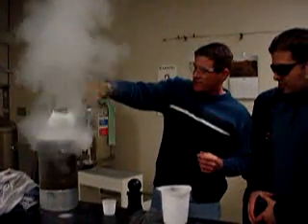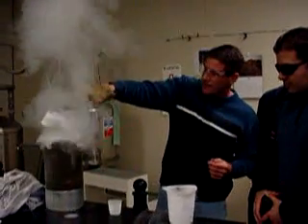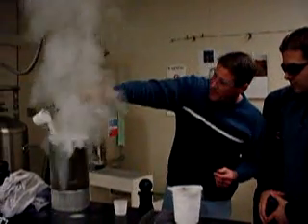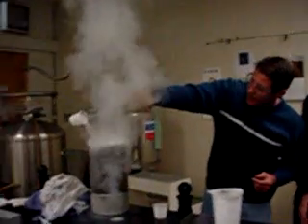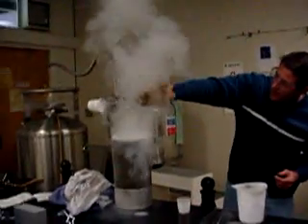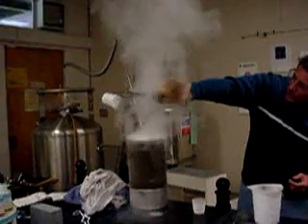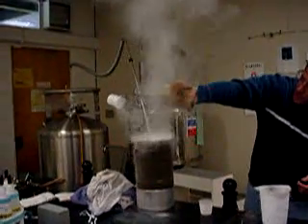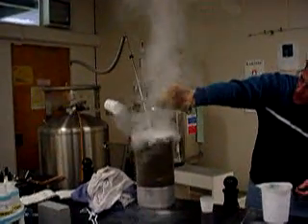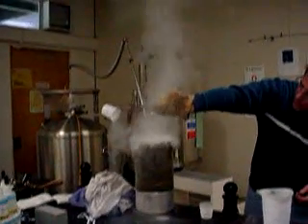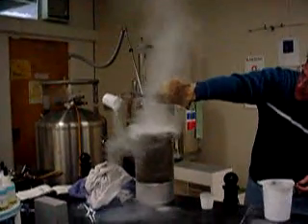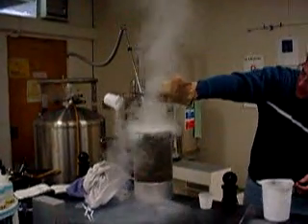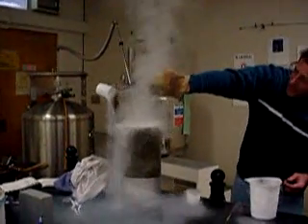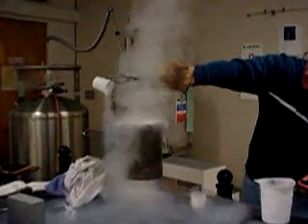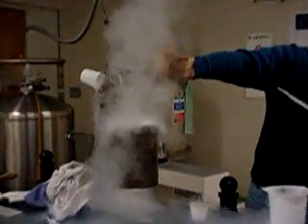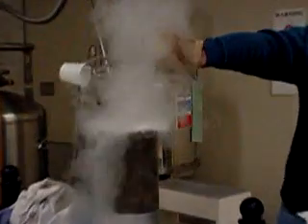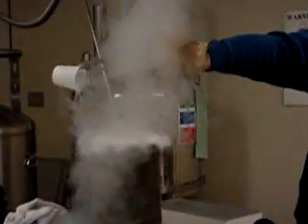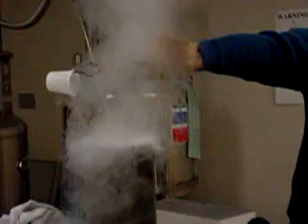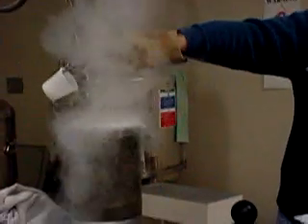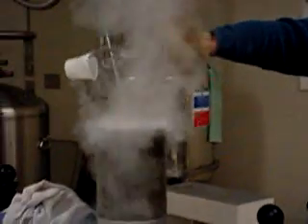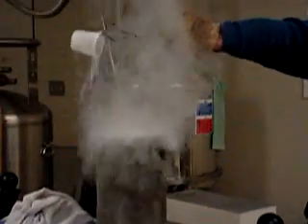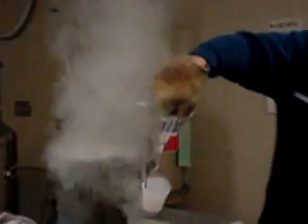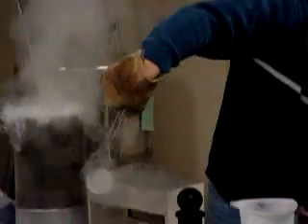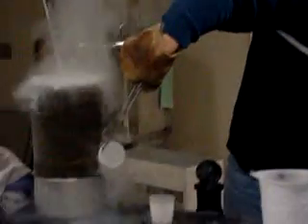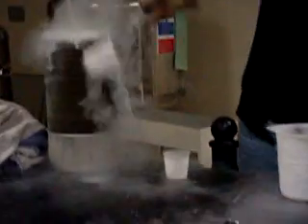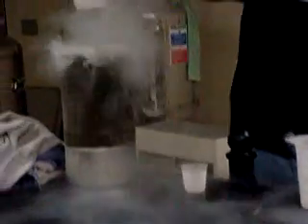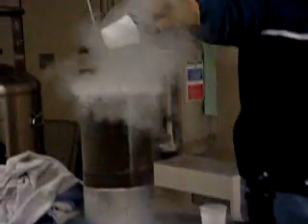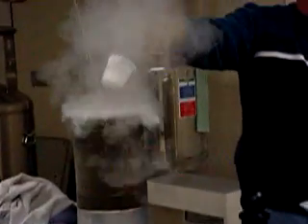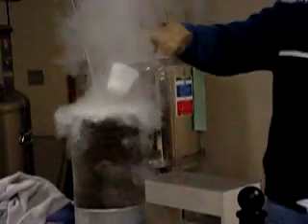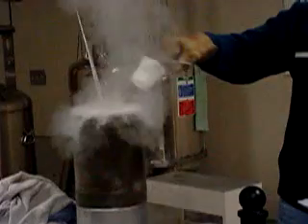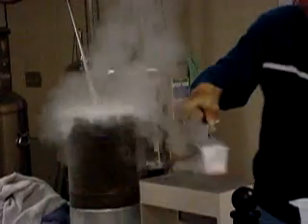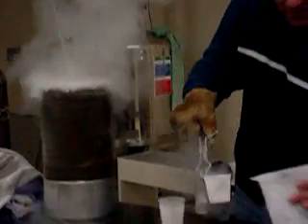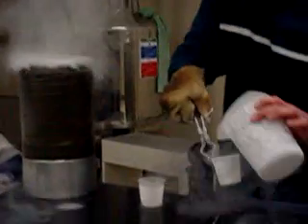There's the solid in the beaker, which will soon melt into the liquid; the liquid hits the top of the table and turns into gas. There's solid nitrogen right there — we've got more!